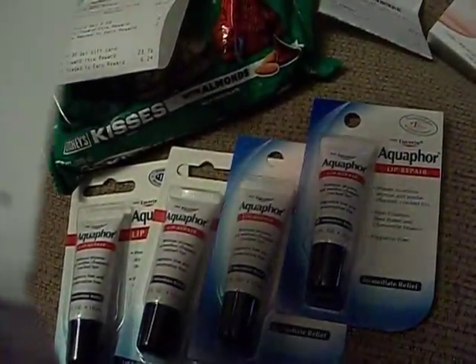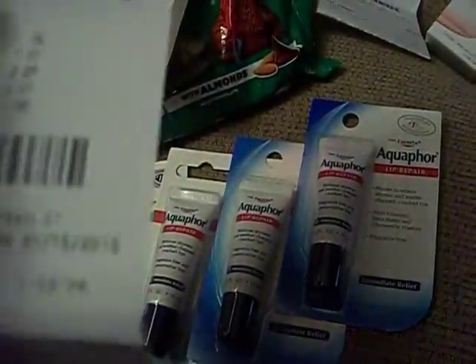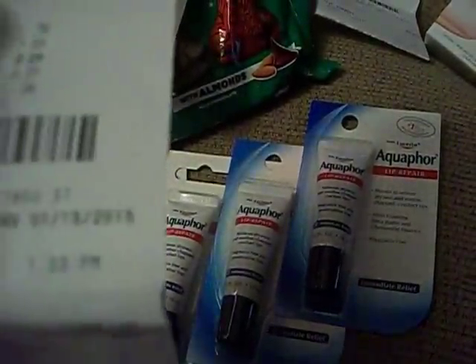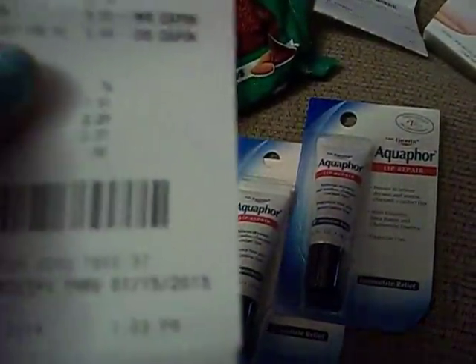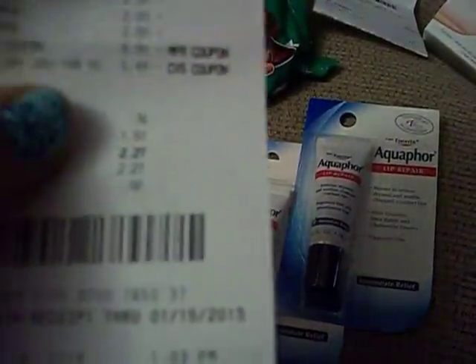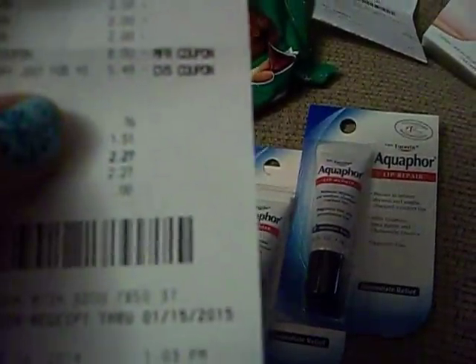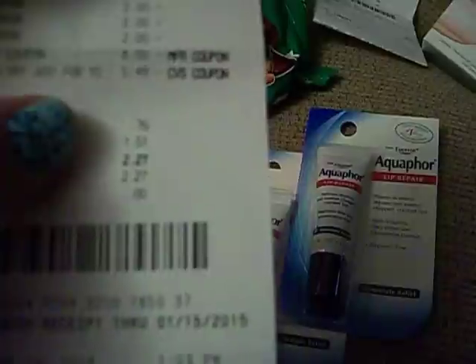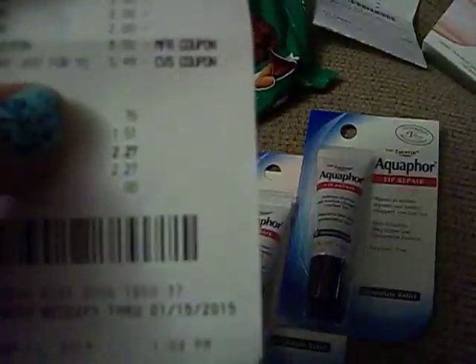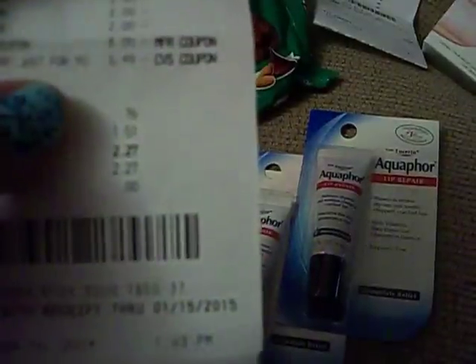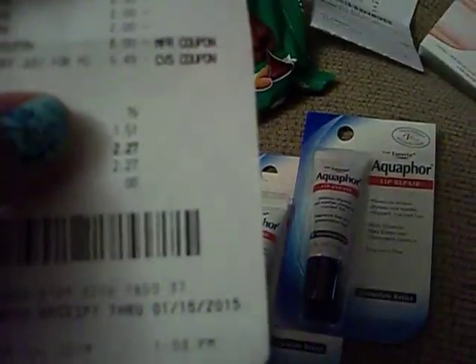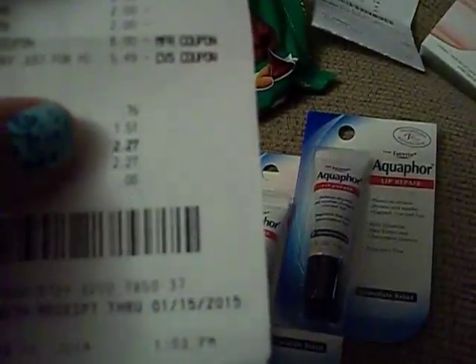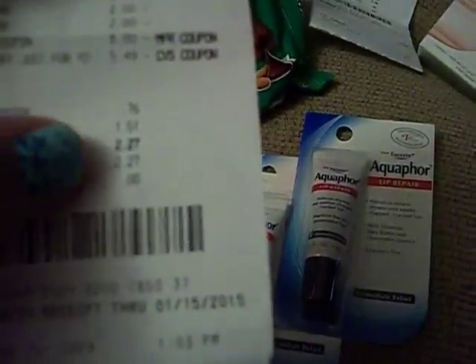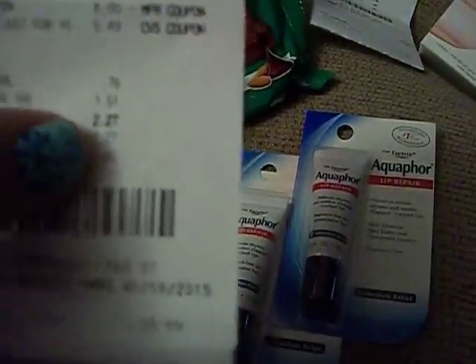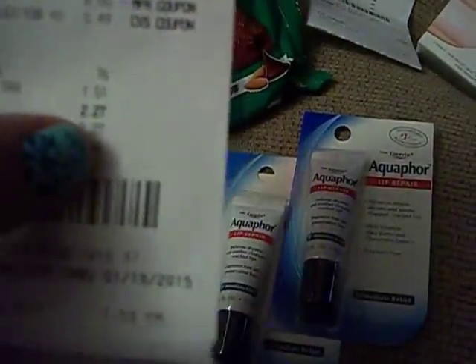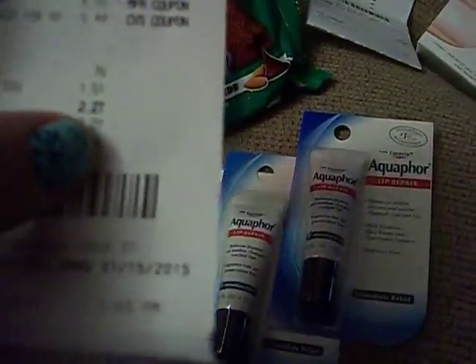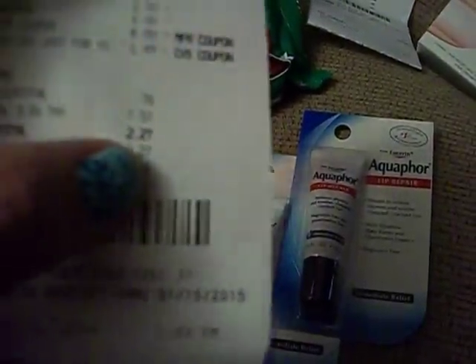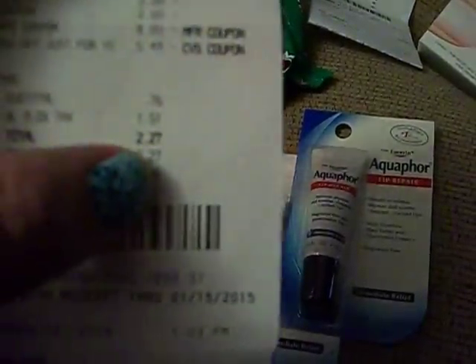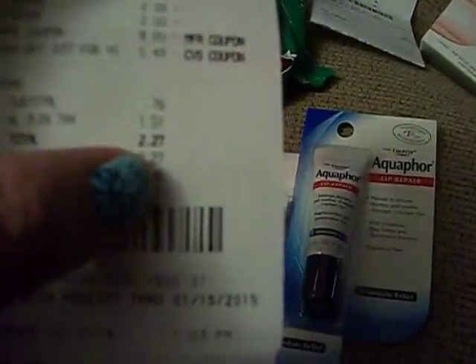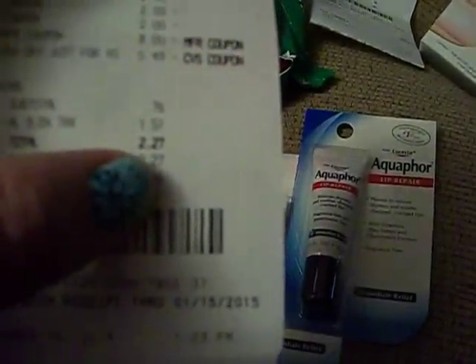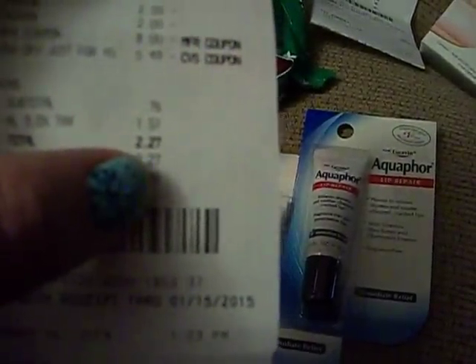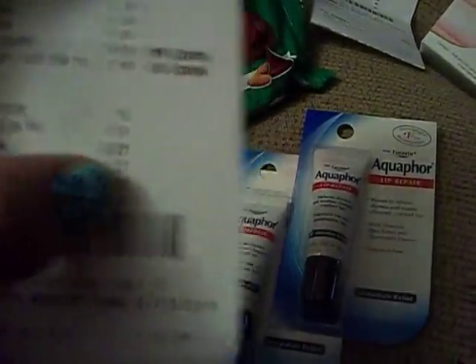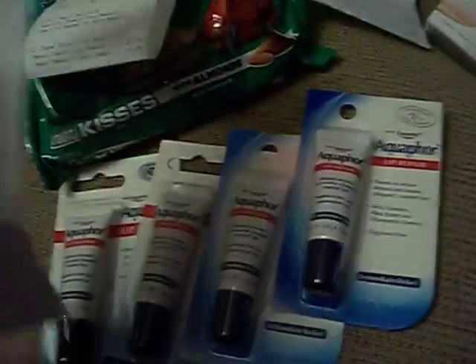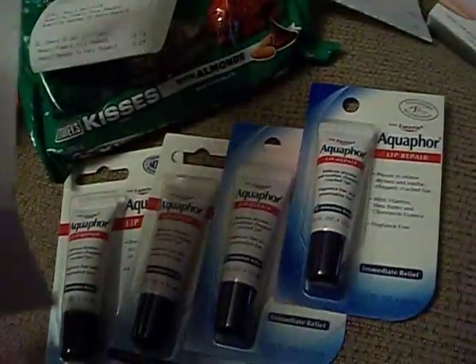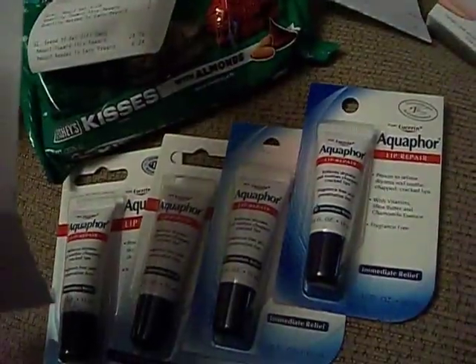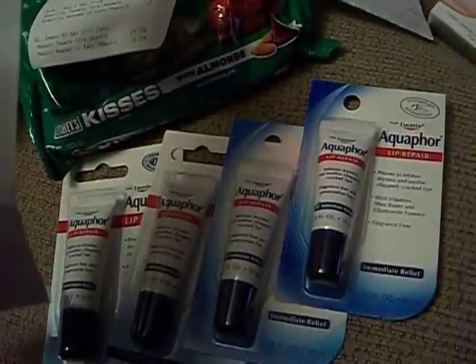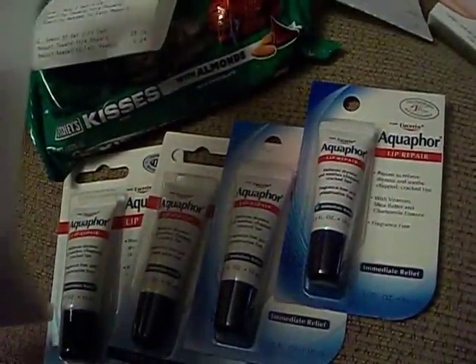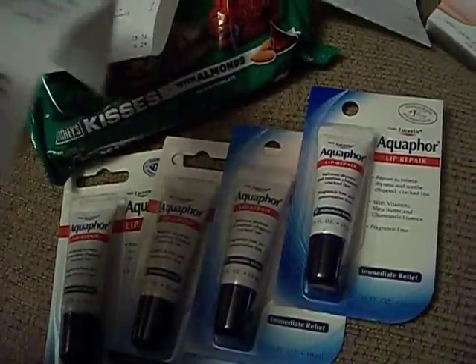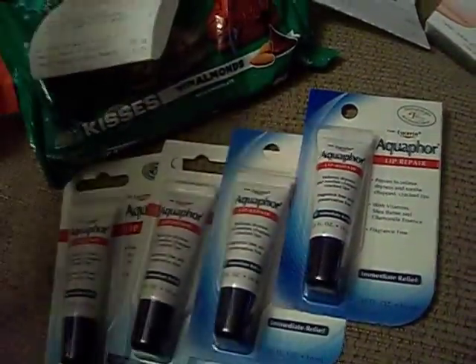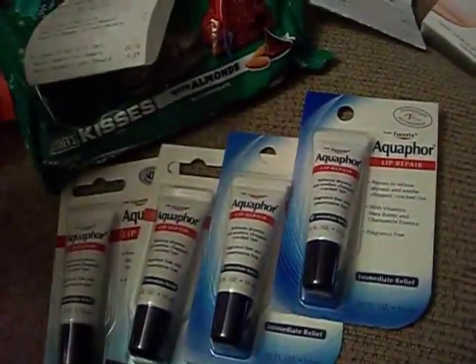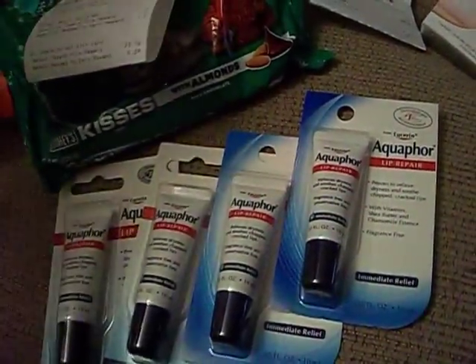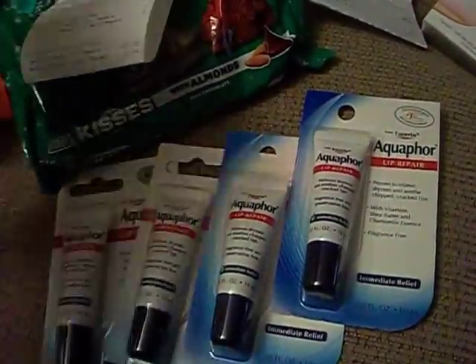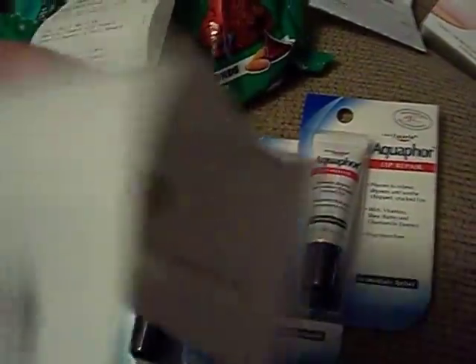I went in with $8 extra care bucks and came out with $10, so that makes up for the two I spent. It's like paying $0.27 for those four Aquaphor and the candy — an awesome deal.